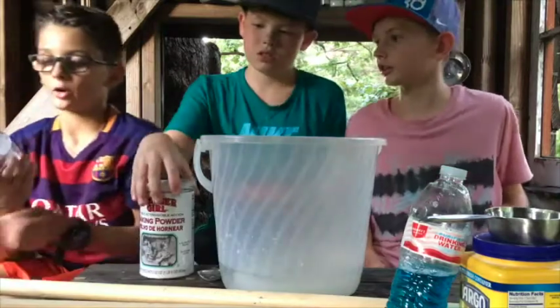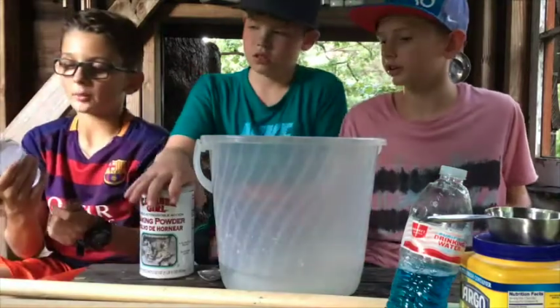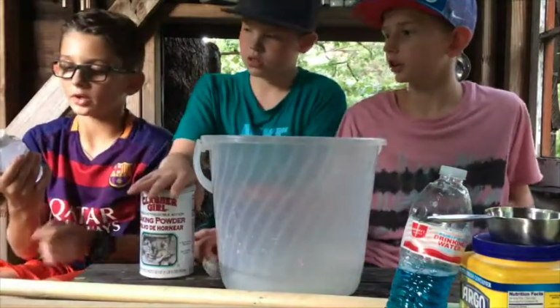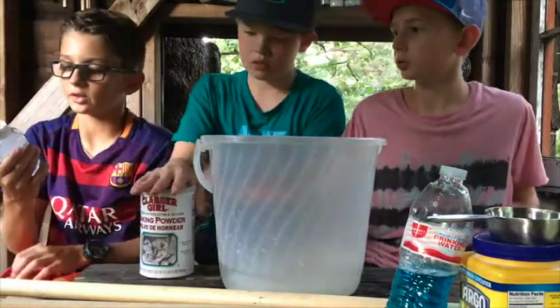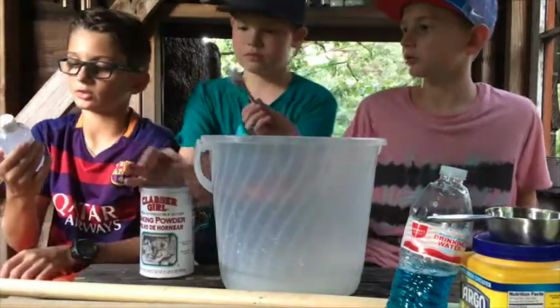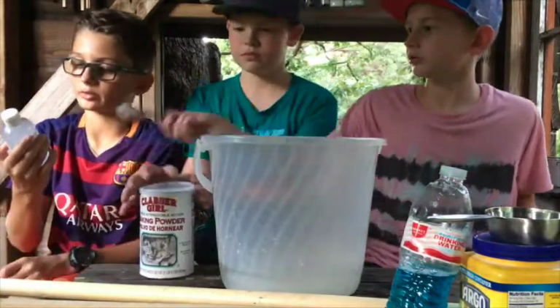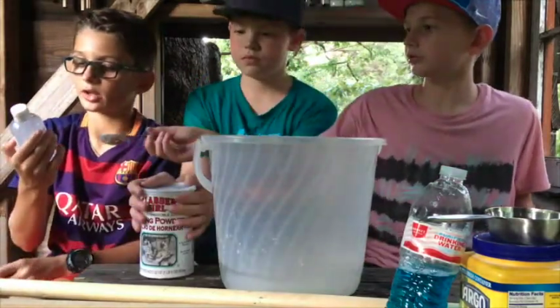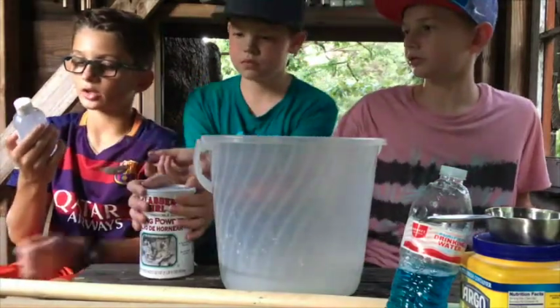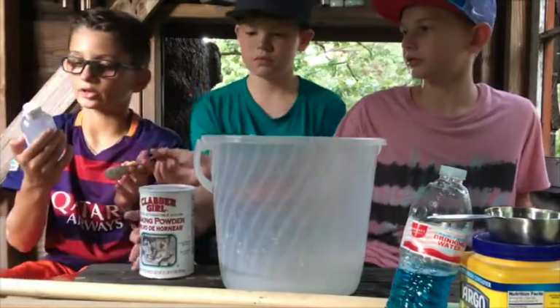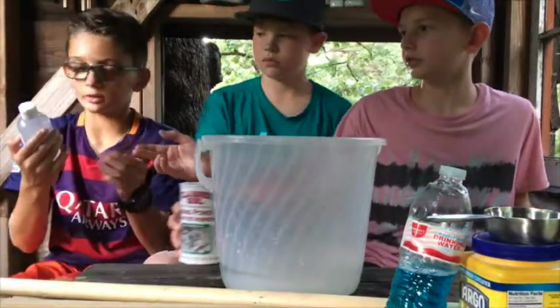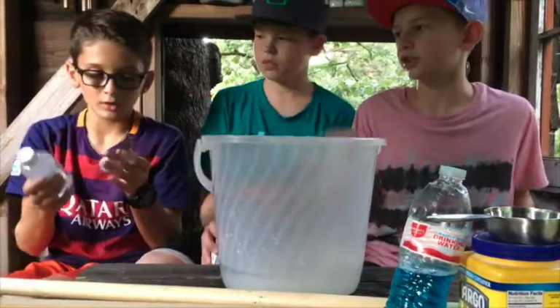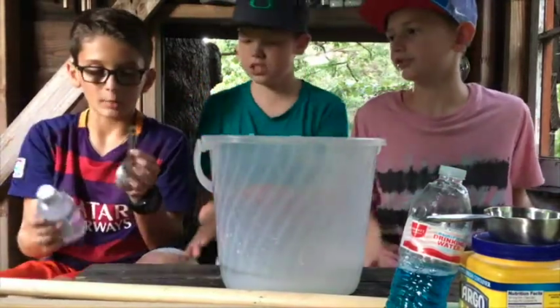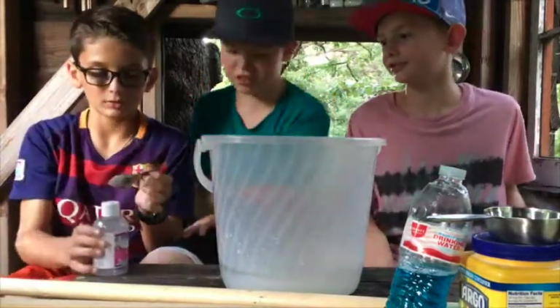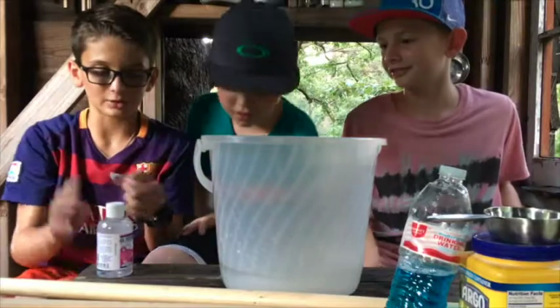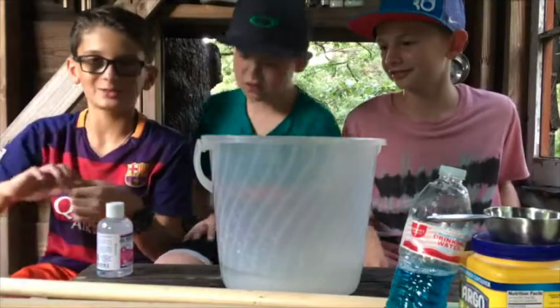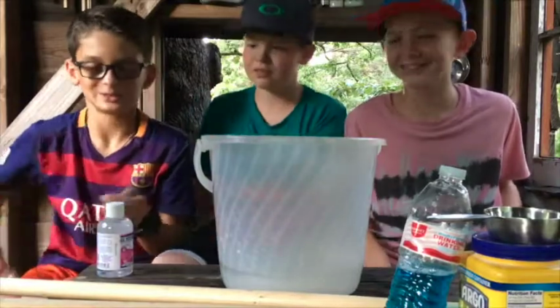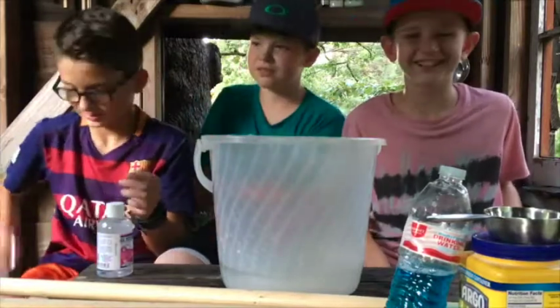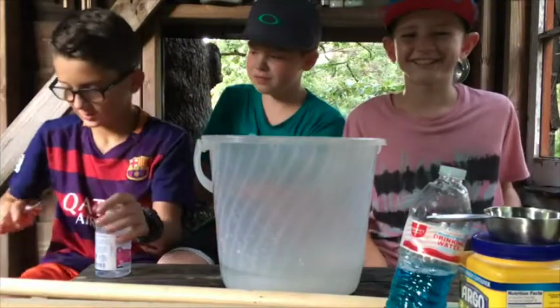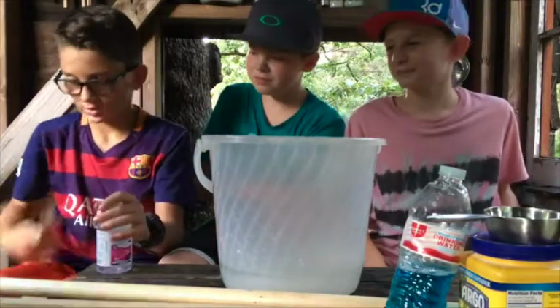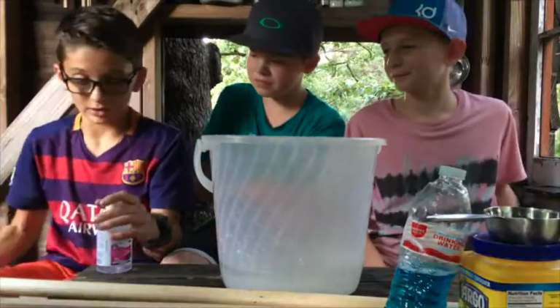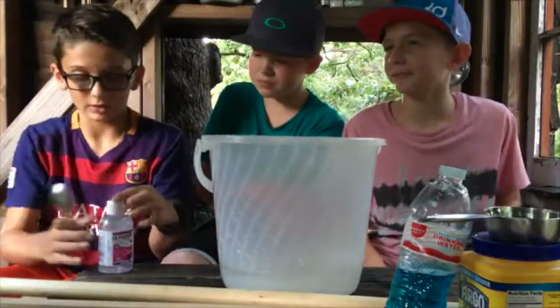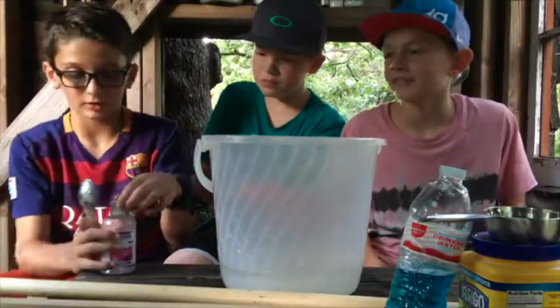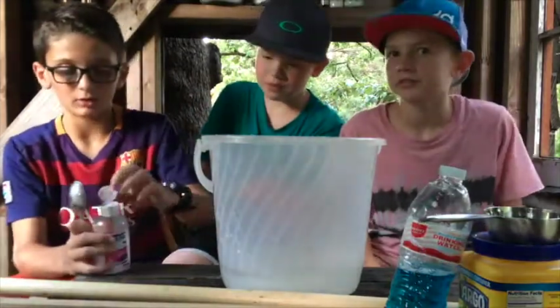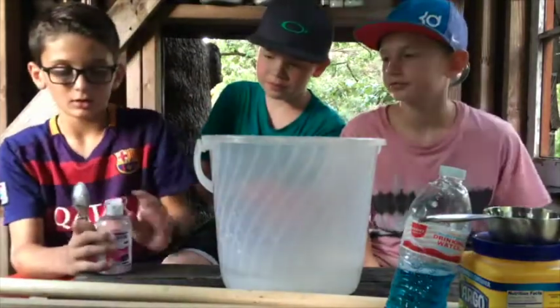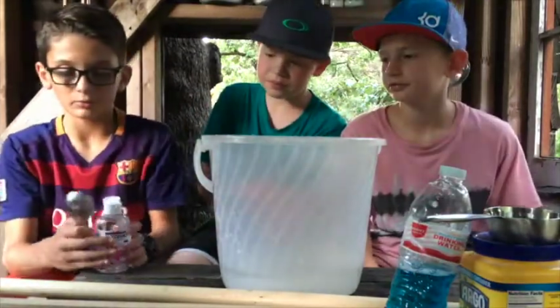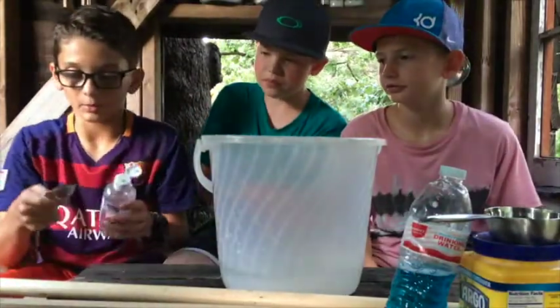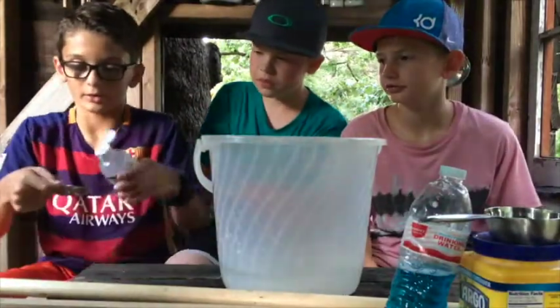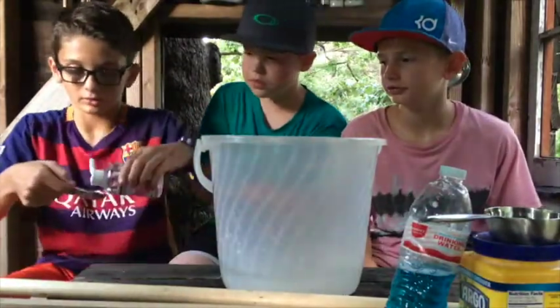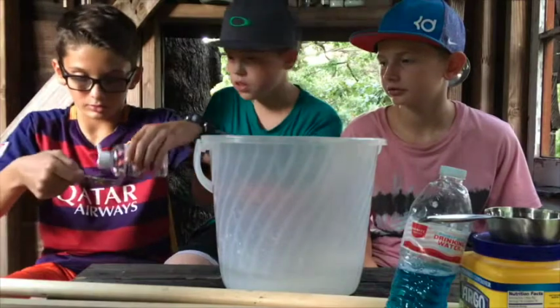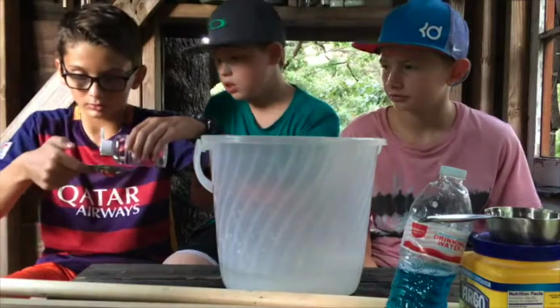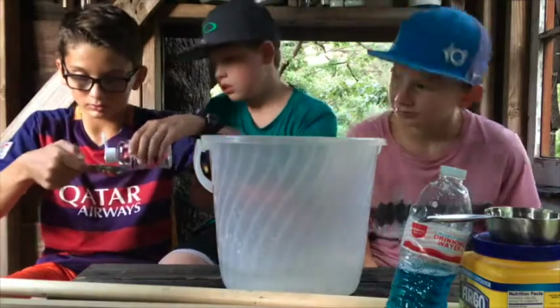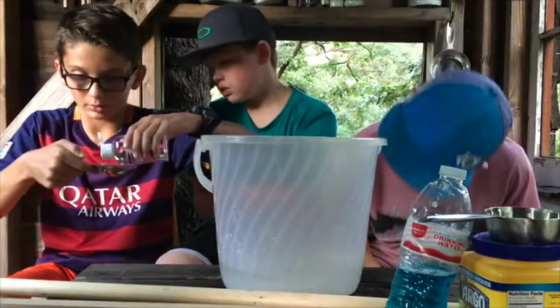So now I'm going to put in the glycerin. Glycerin. Okay, so I'm going to pour in this whole tablespoon.